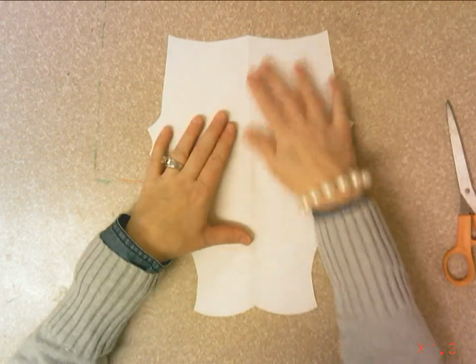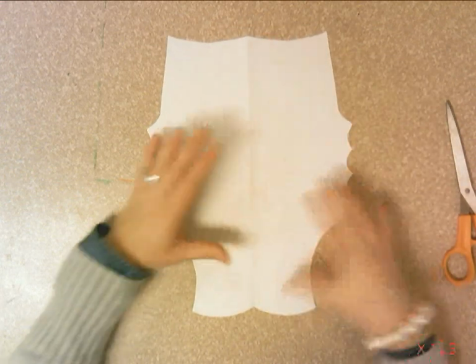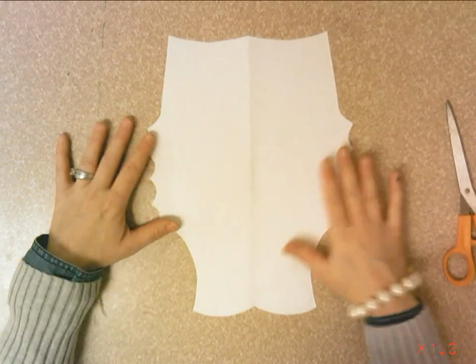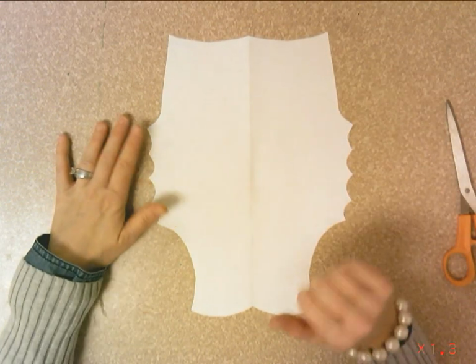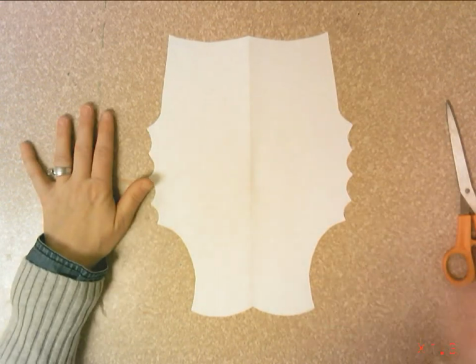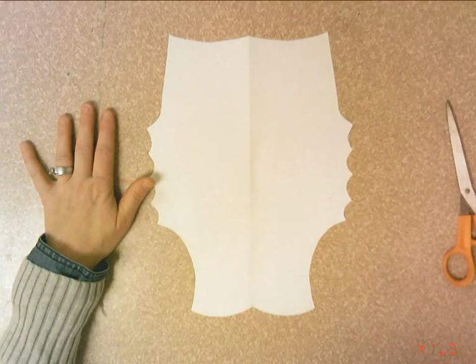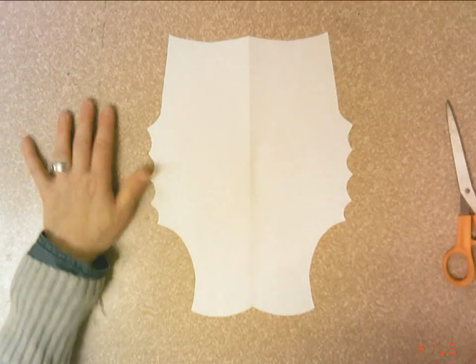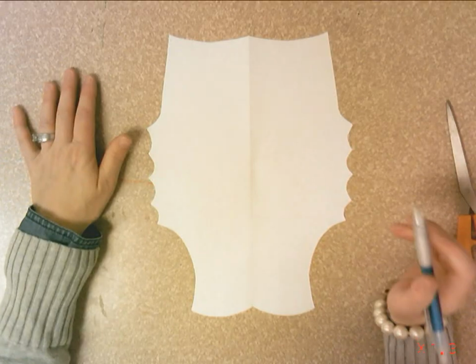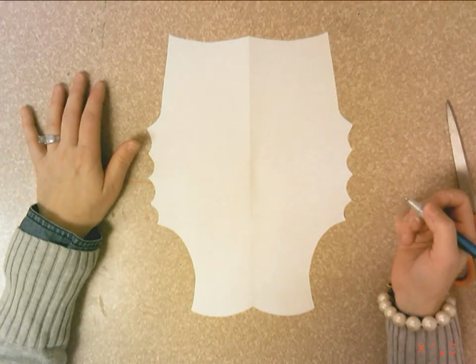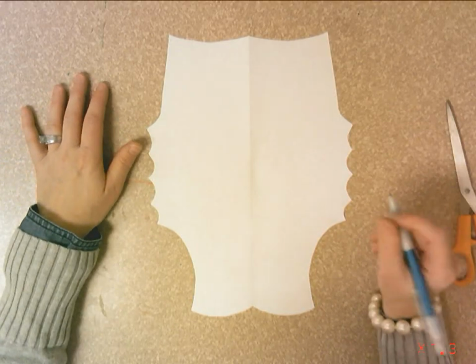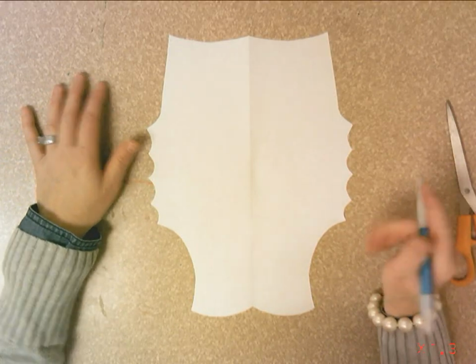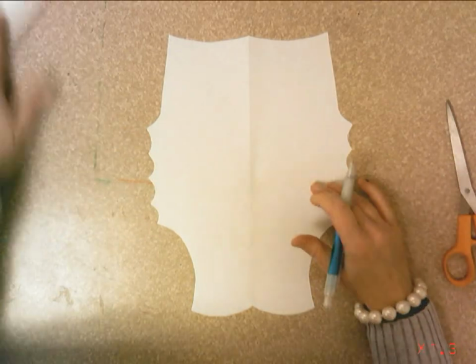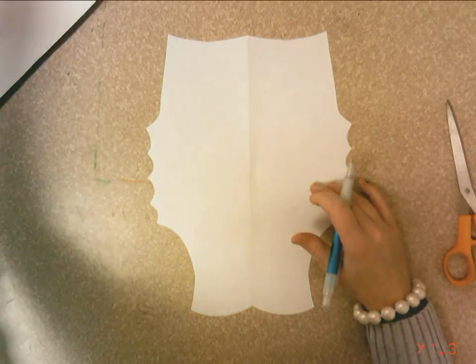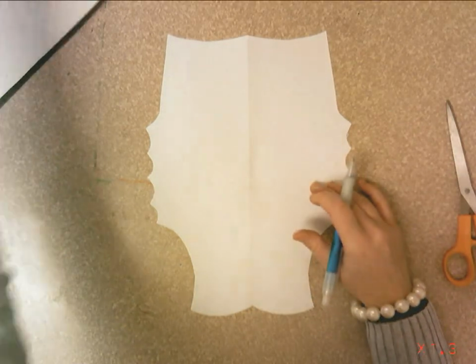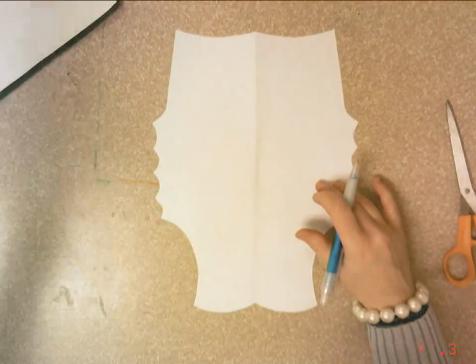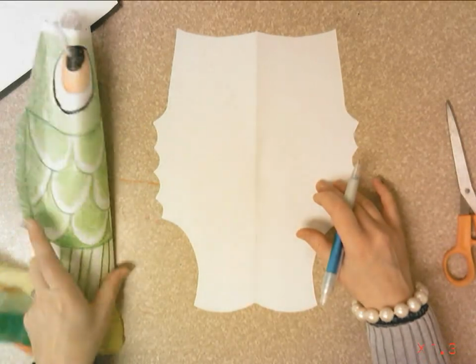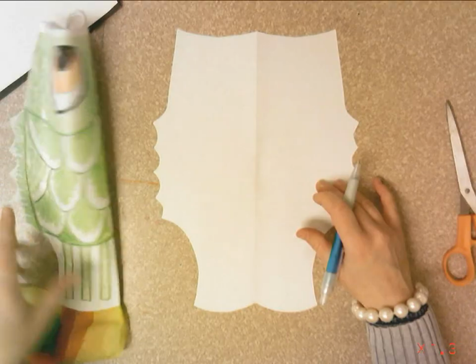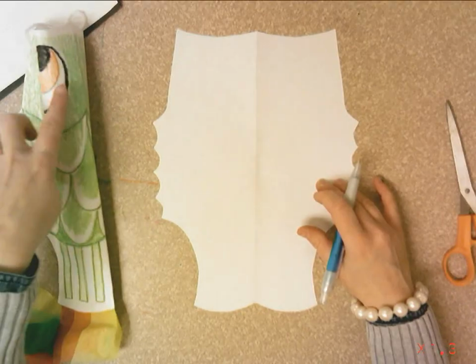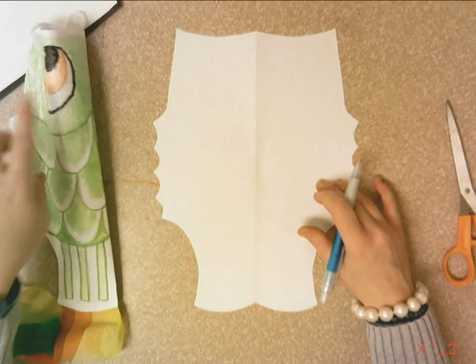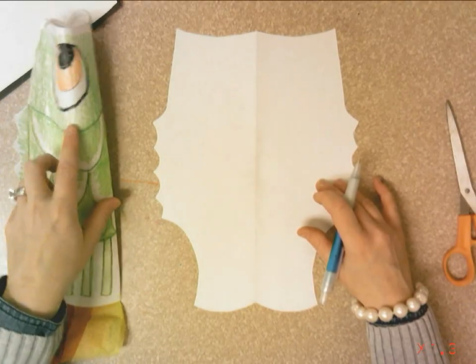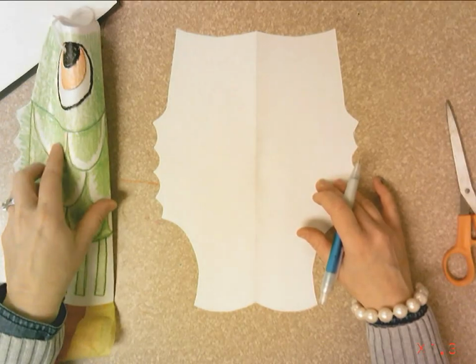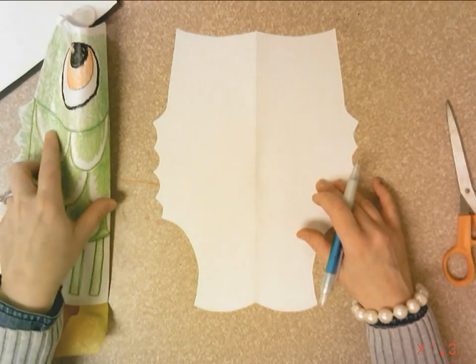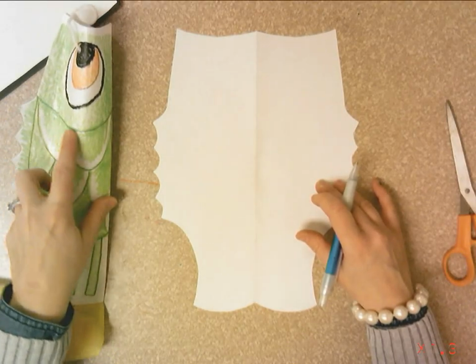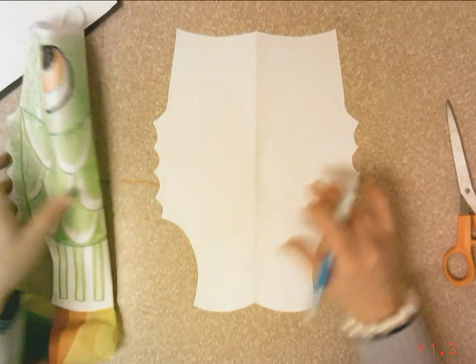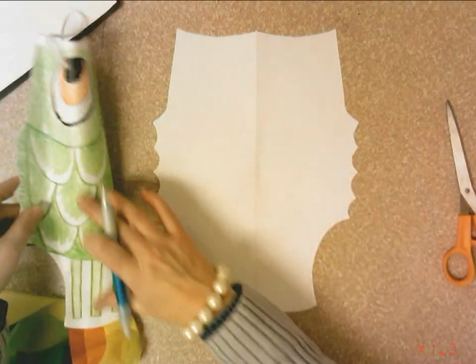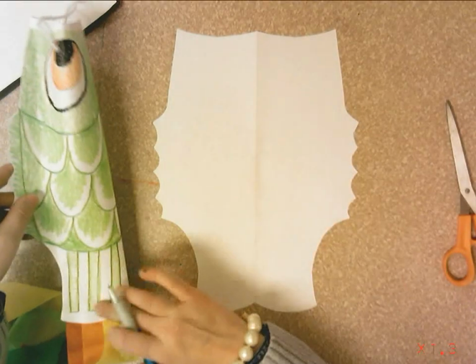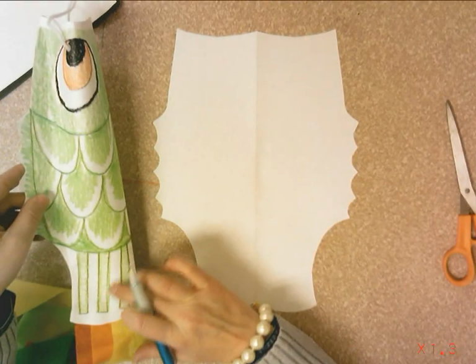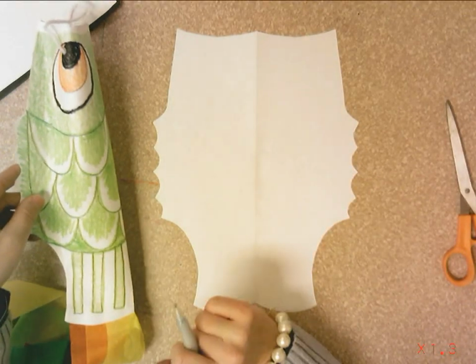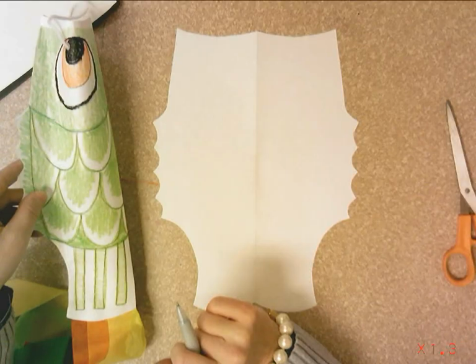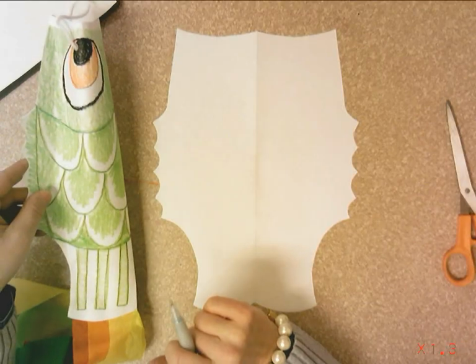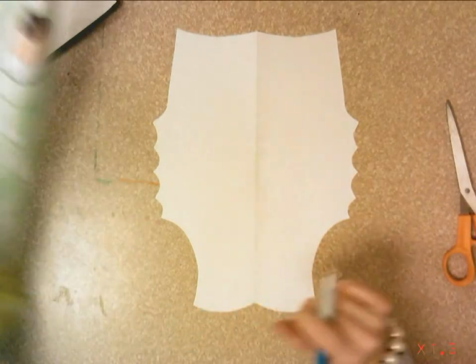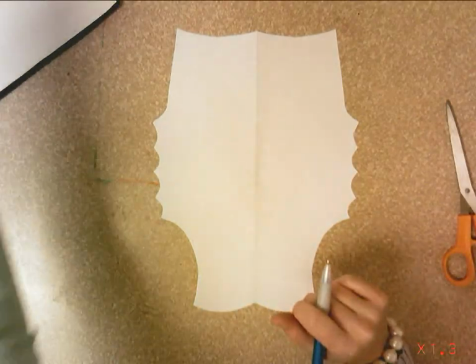Now you're going to draw the details of your fish. Looking at our fish, you can see it has an eye, a line for the head, some scales, and some long skinny rectangles on the tail.